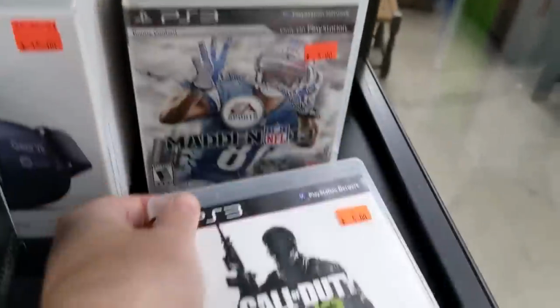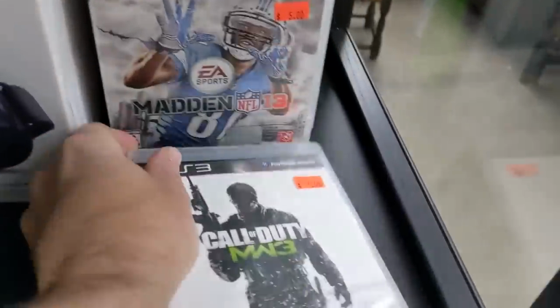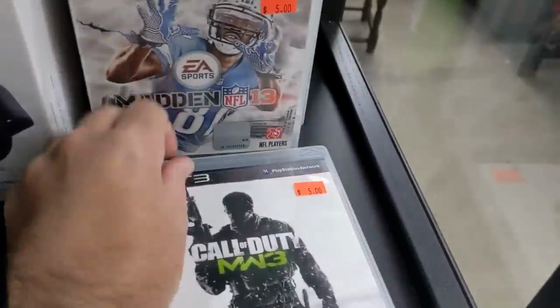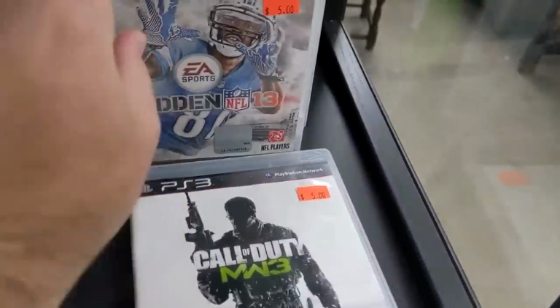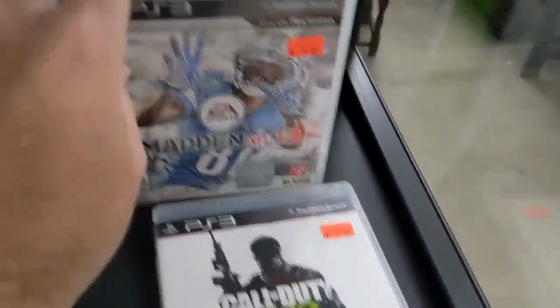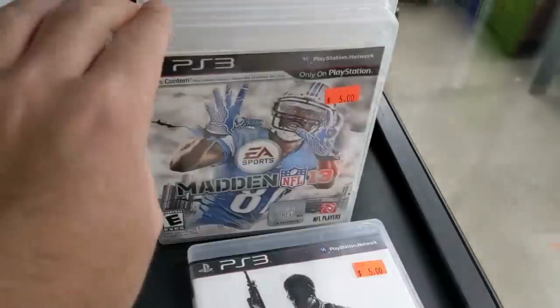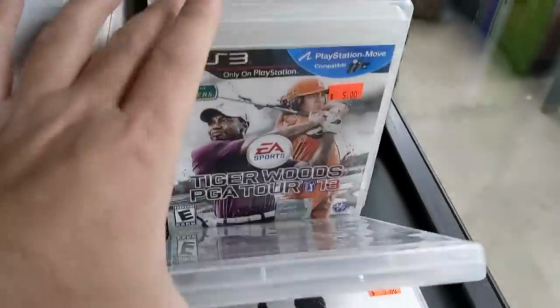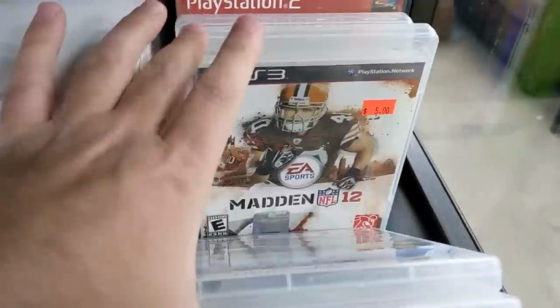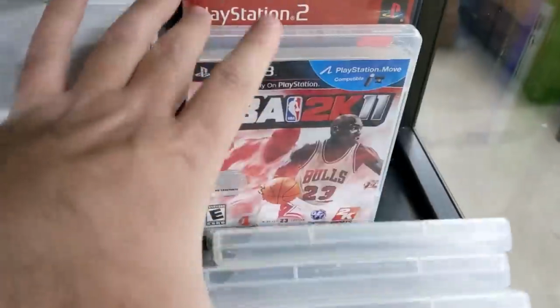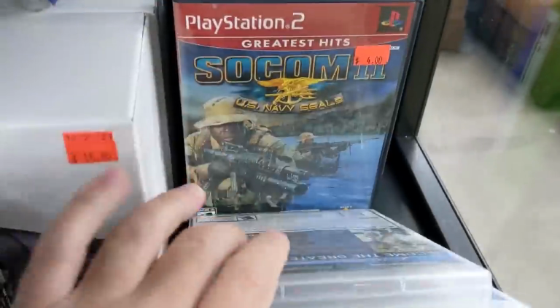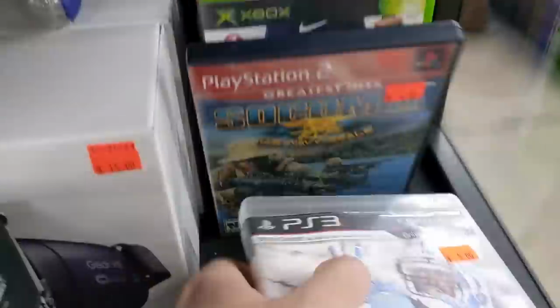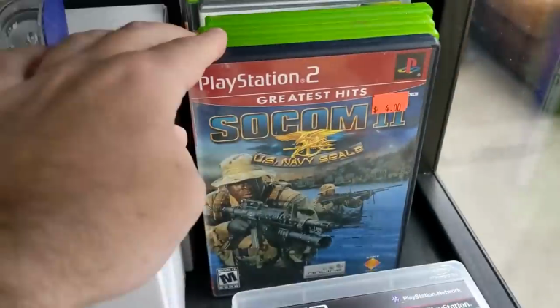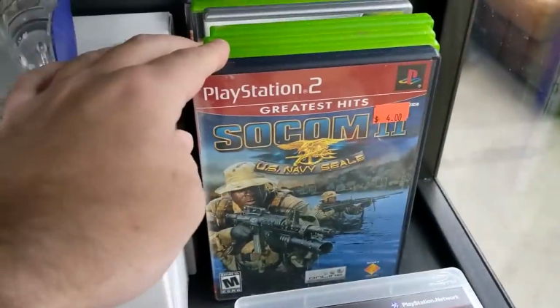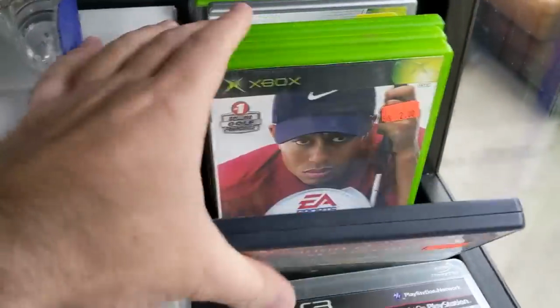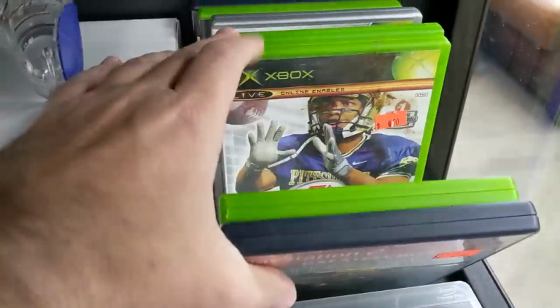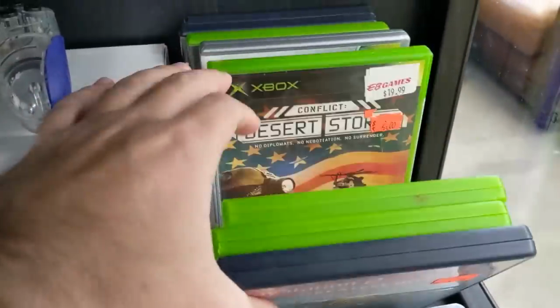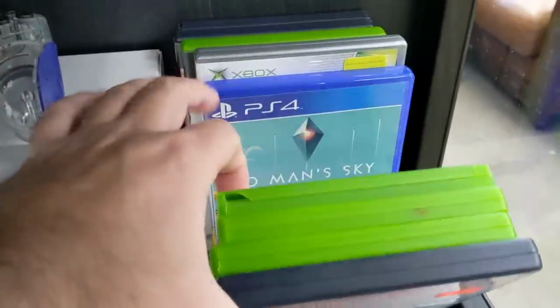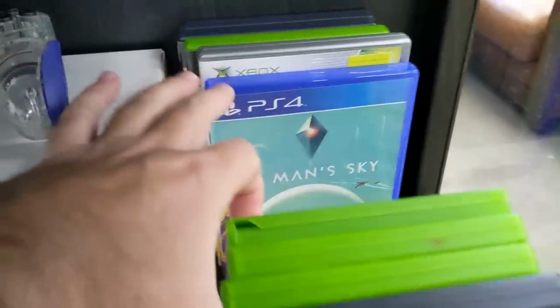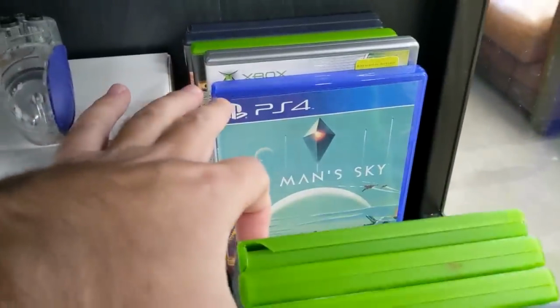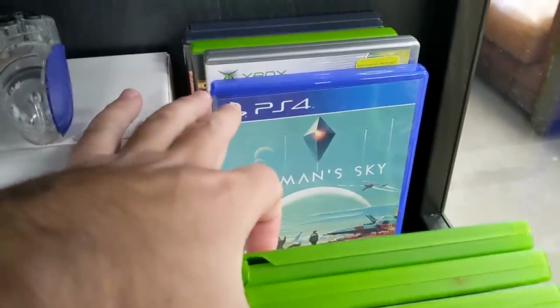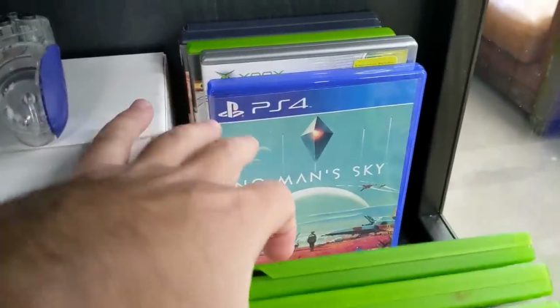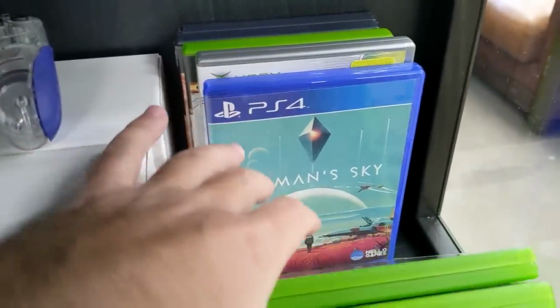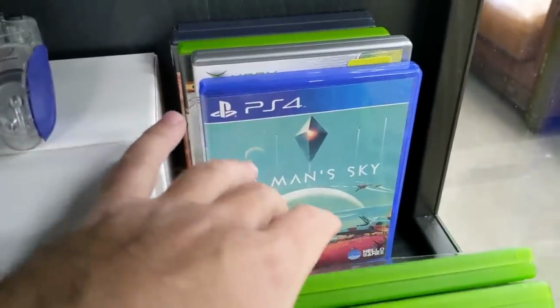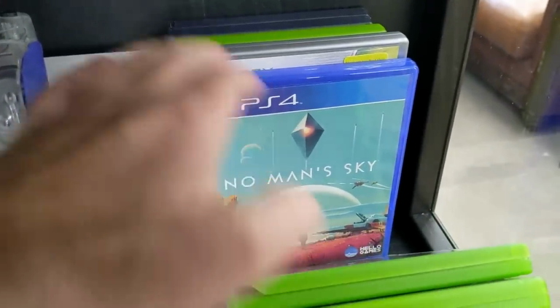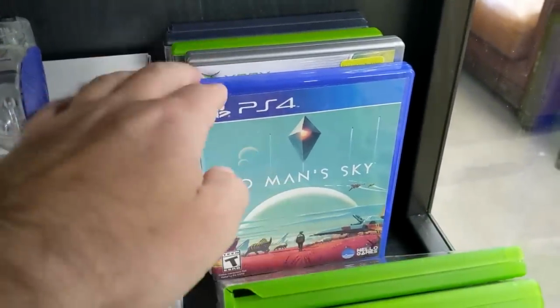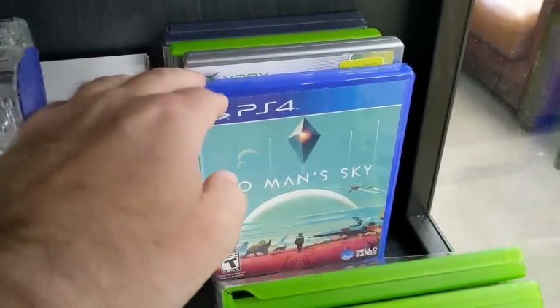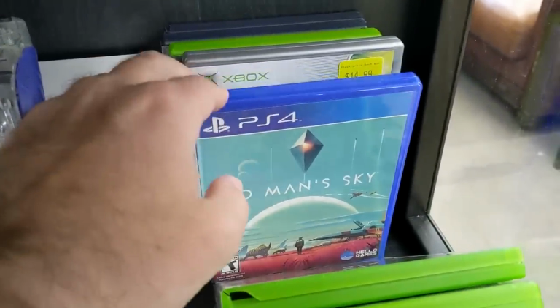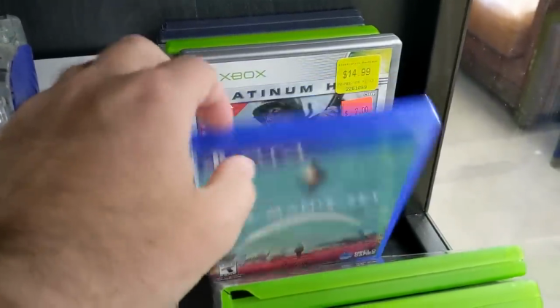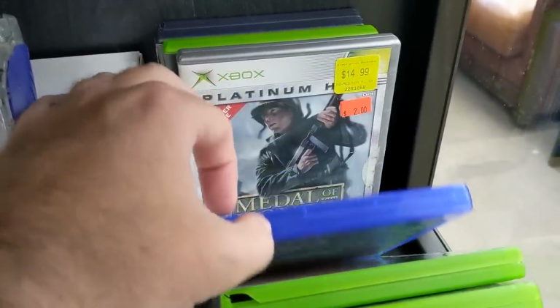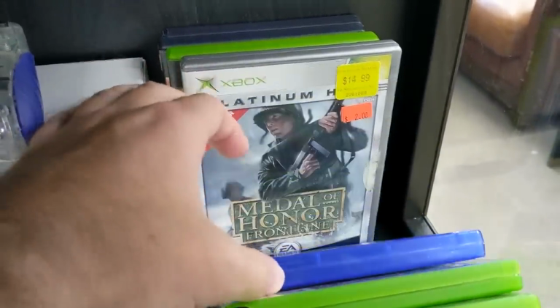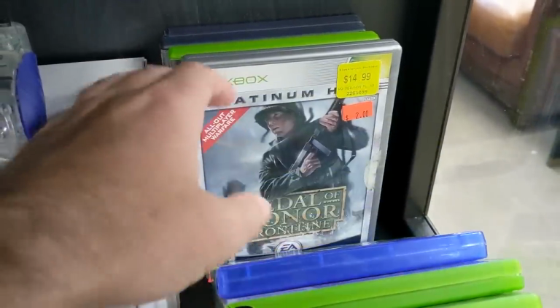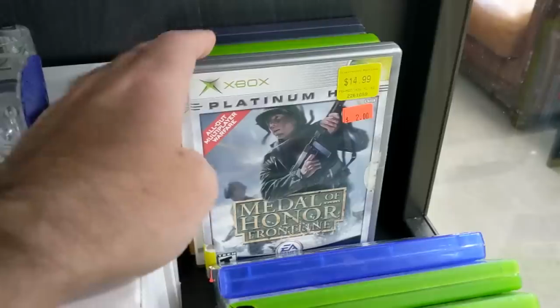Half are still the same sports titles from before. Gee, I wonder why those are still here. But there's a copy of No Man's Sky and some classic PS2 stuff.